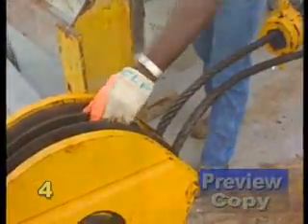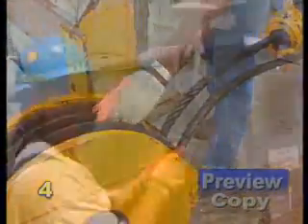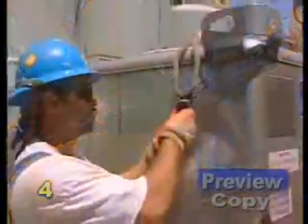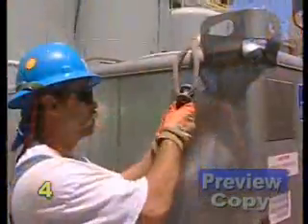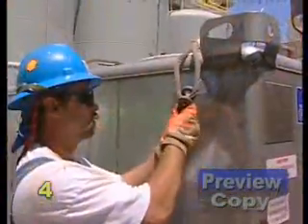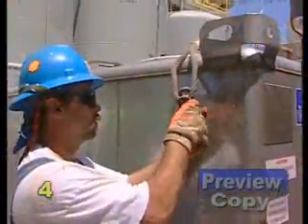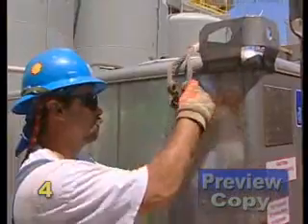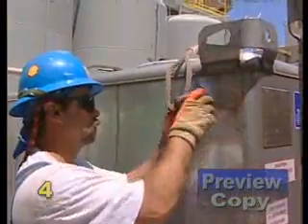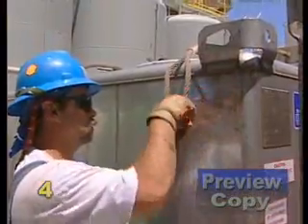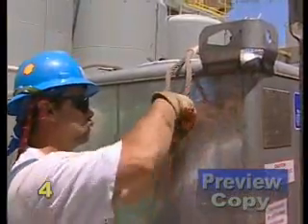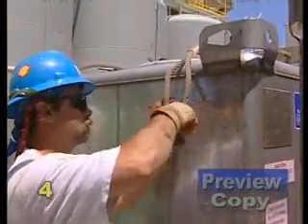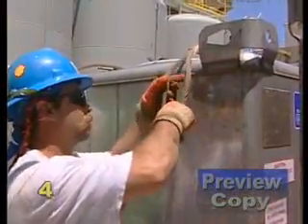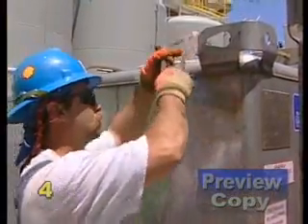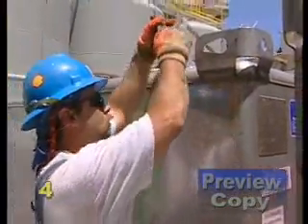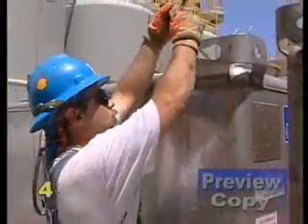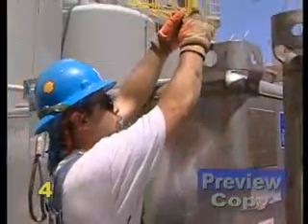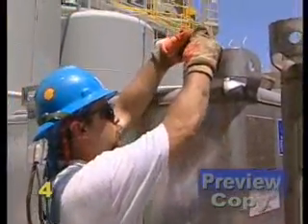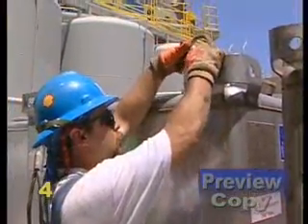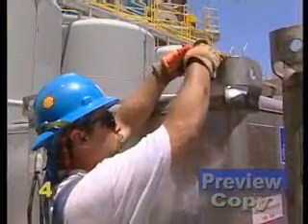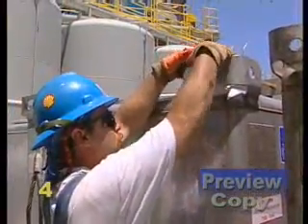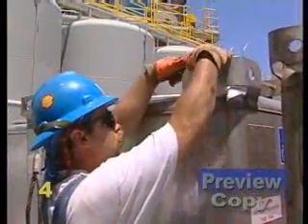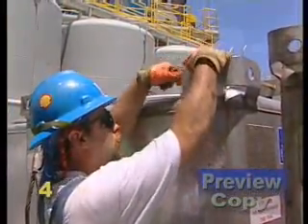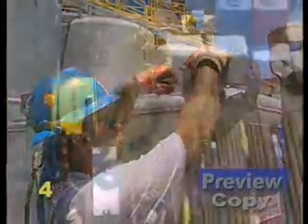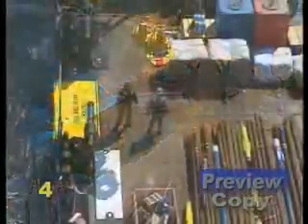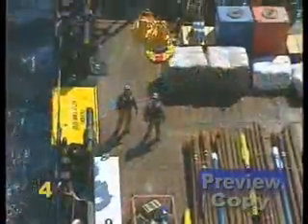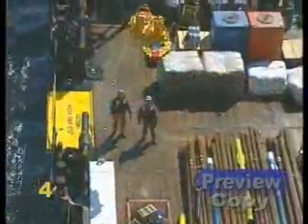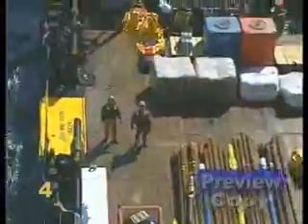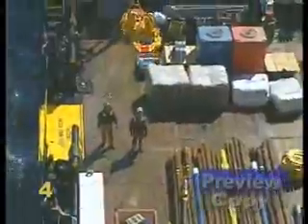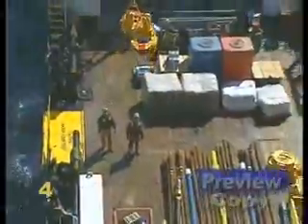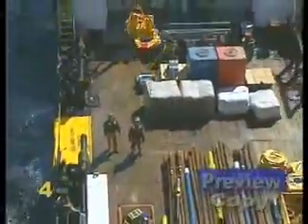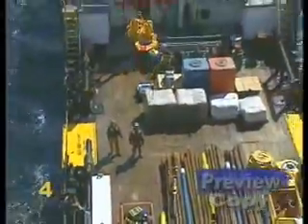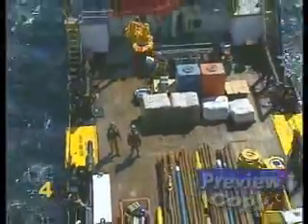By paying strict attention to the job at hand and following the safety guidelines mentioned in this program, you will be considered a valued professional, respected and rewarded by your employer.